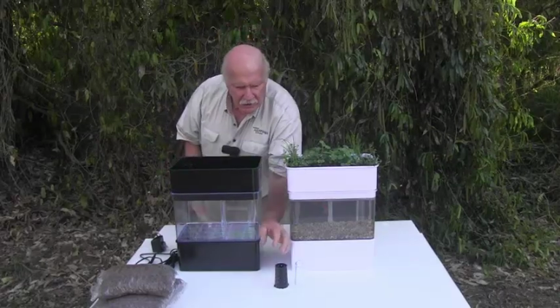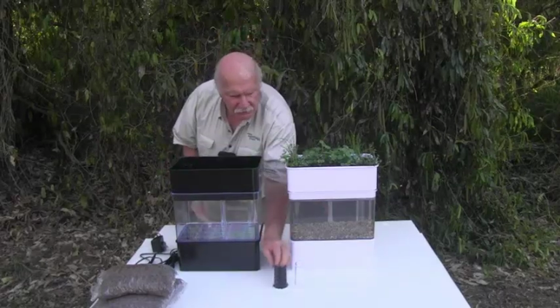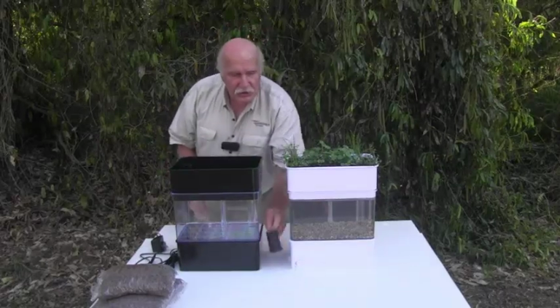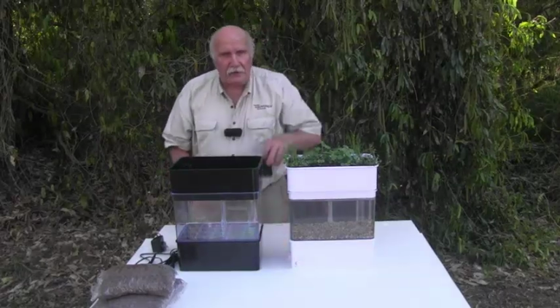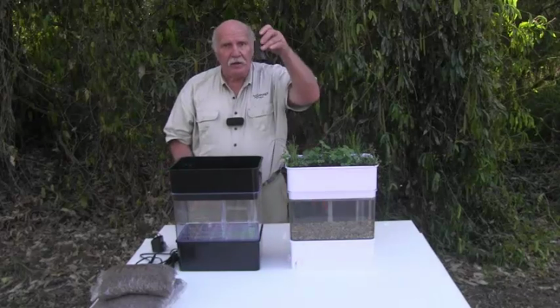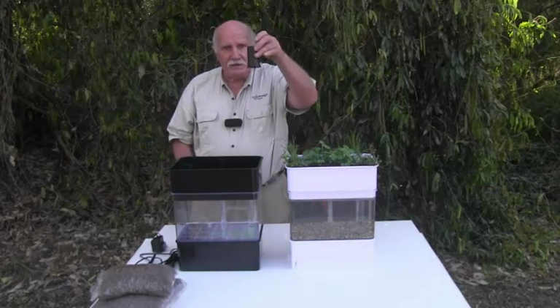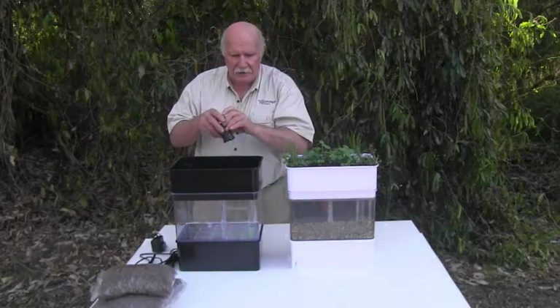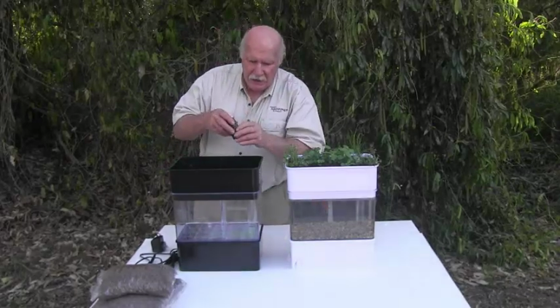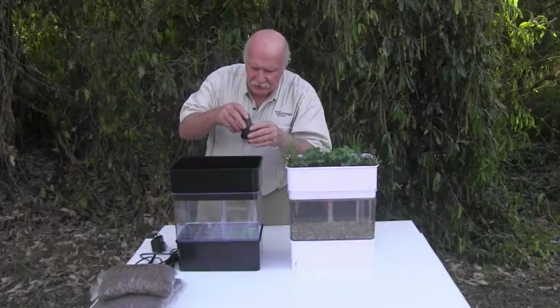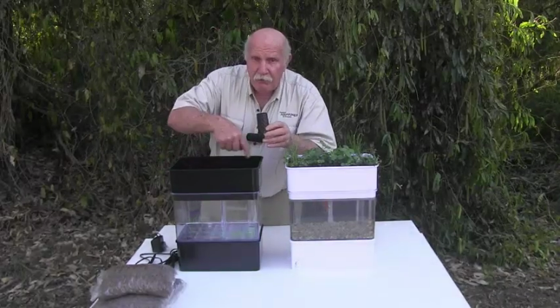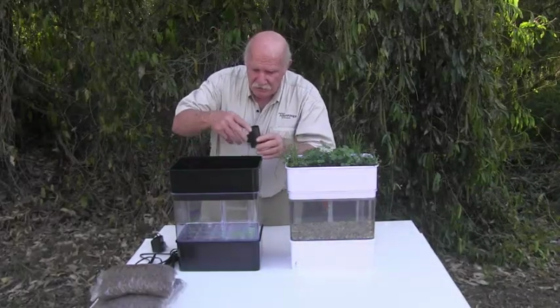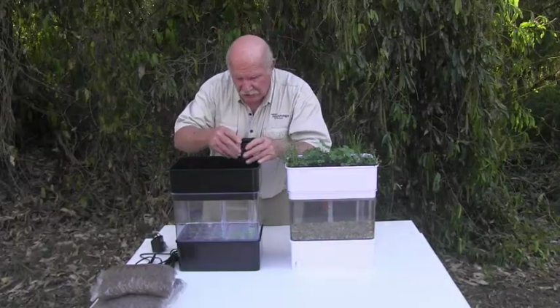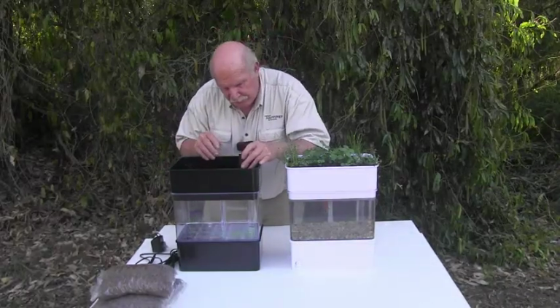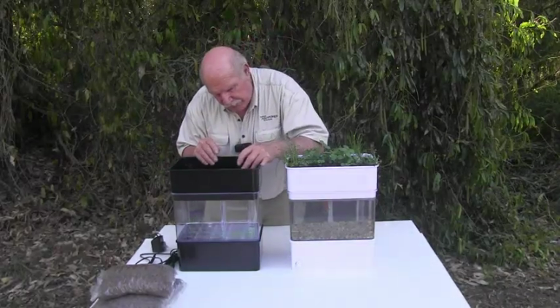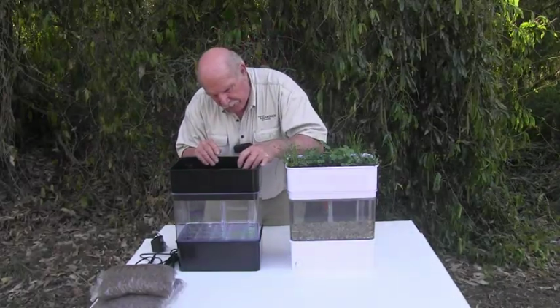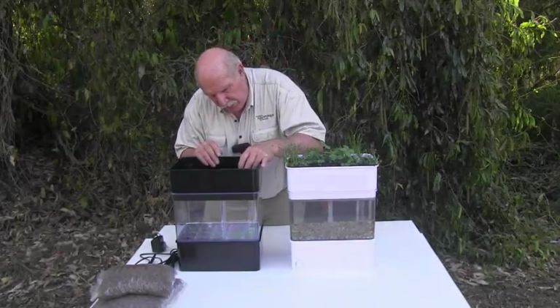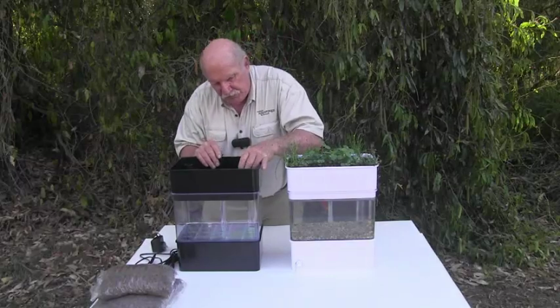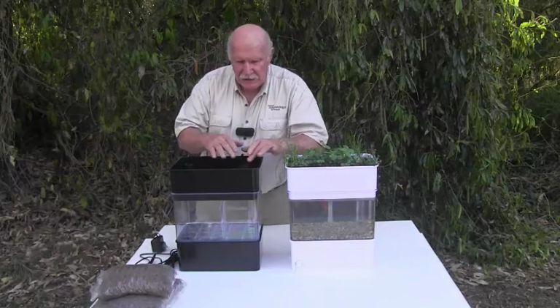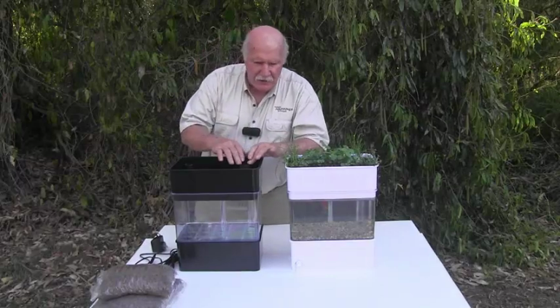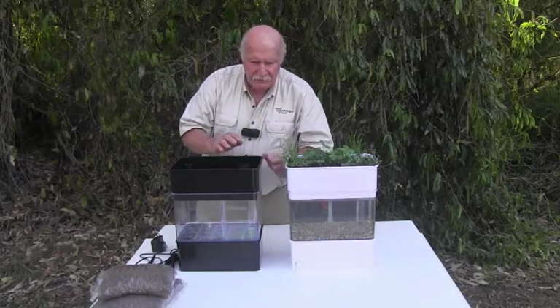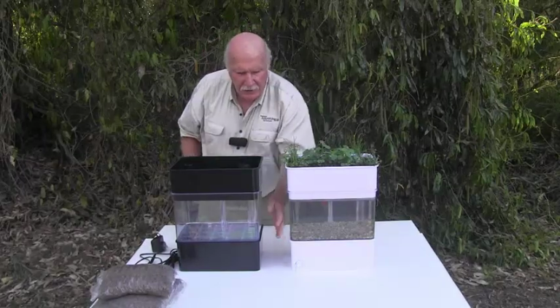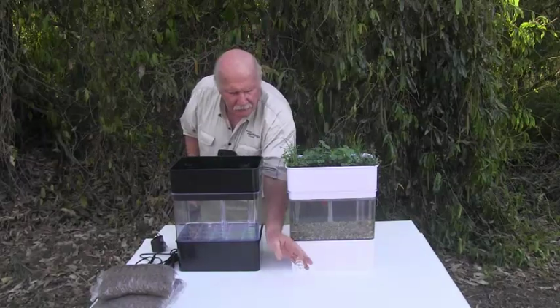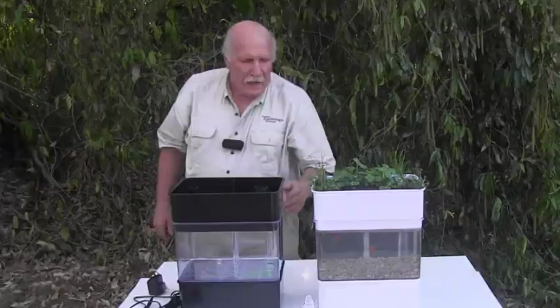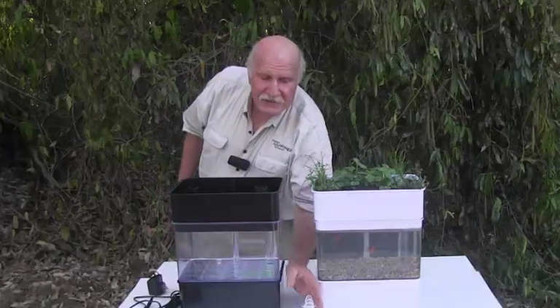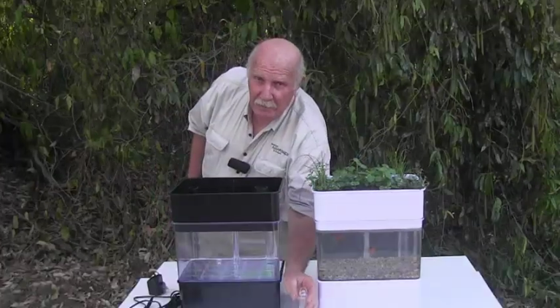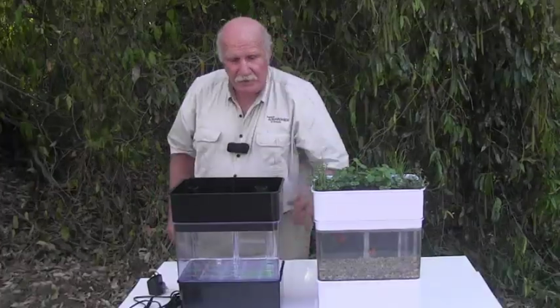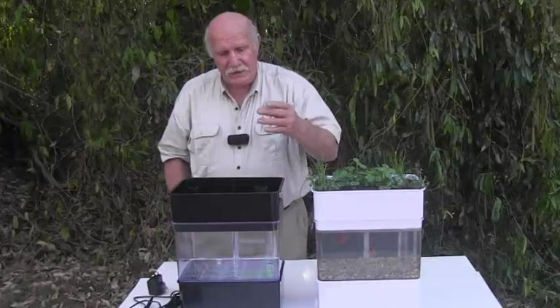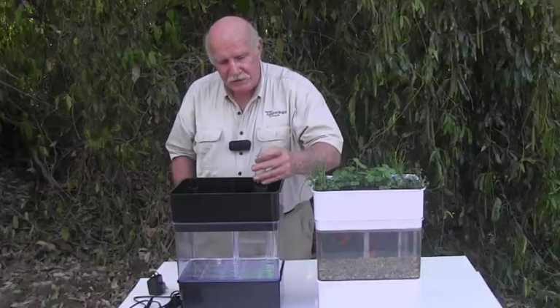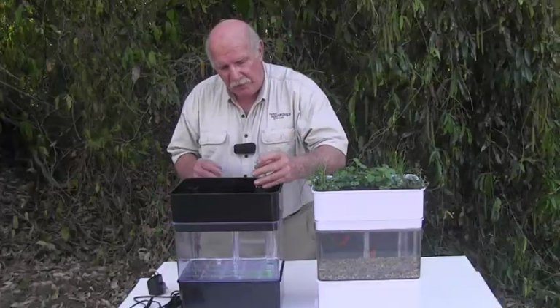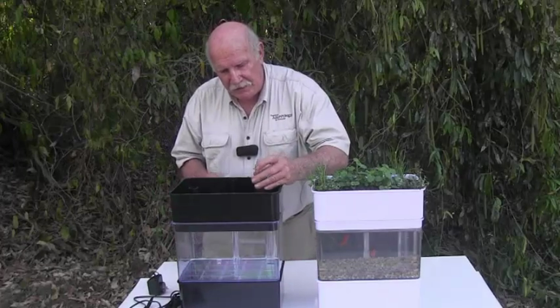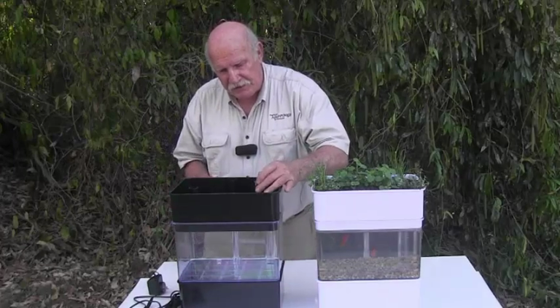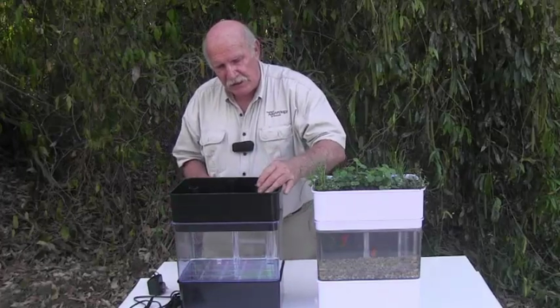Next thing to fit is the shroud. You'll see four grooves inside the bed — the shroud just fits neatly into those. And here is the cap that goes into the top of that, which just fits neatly in.